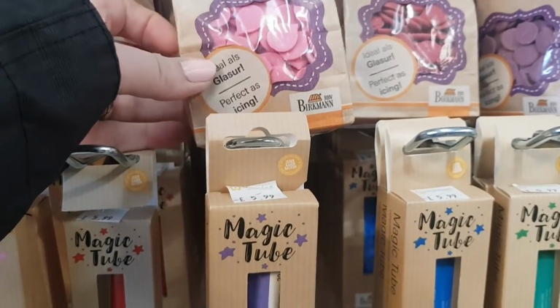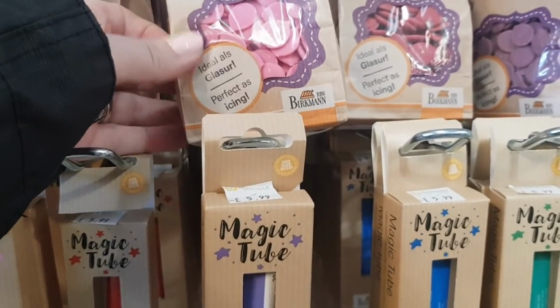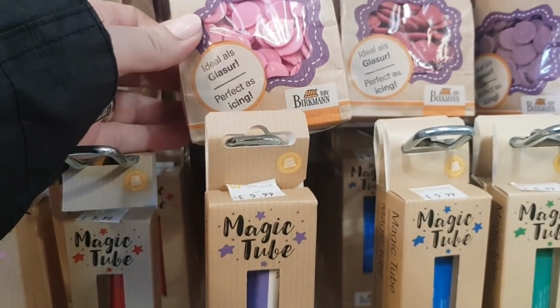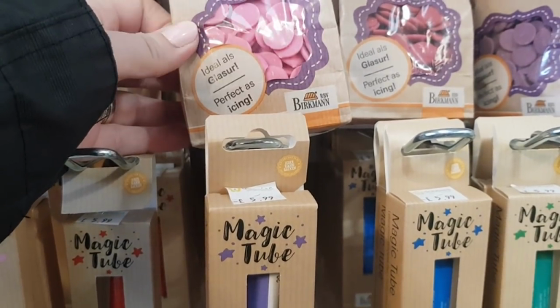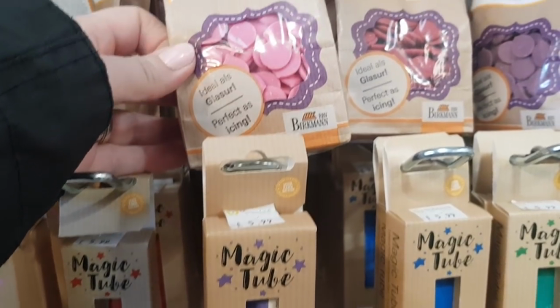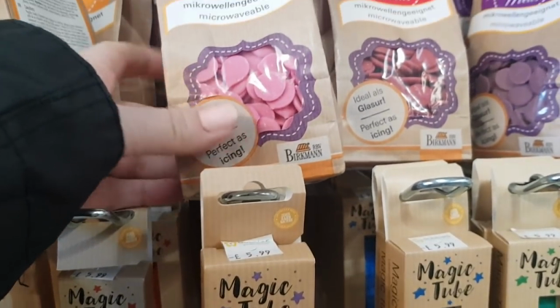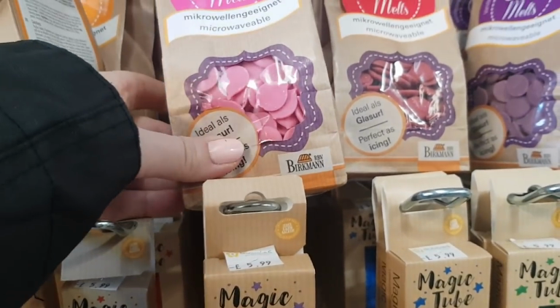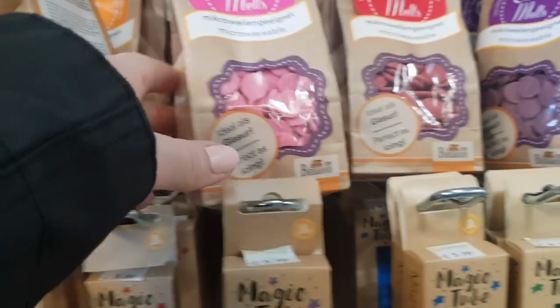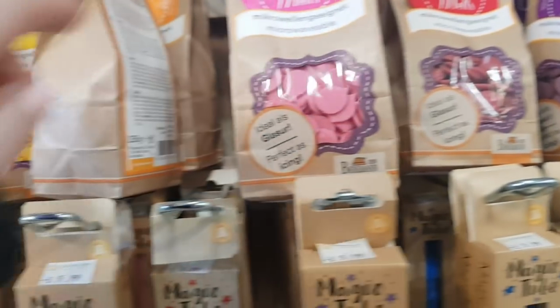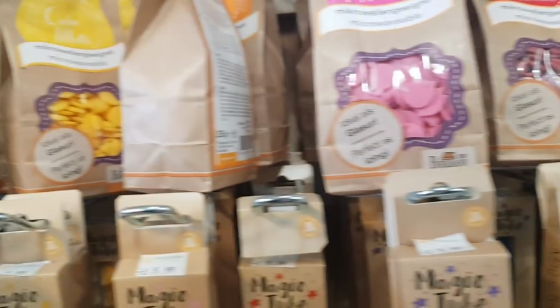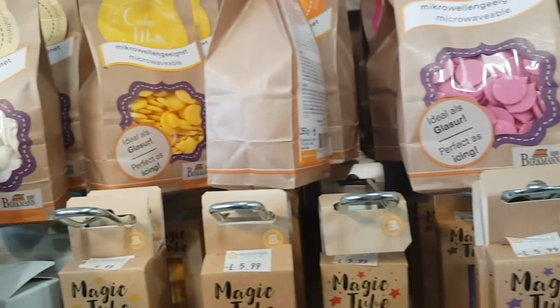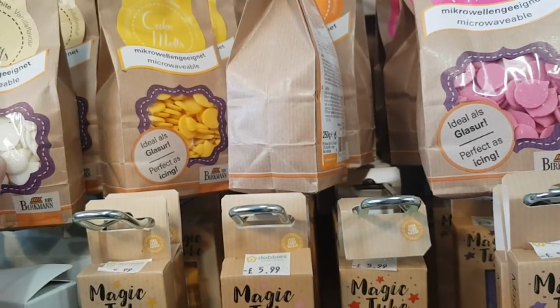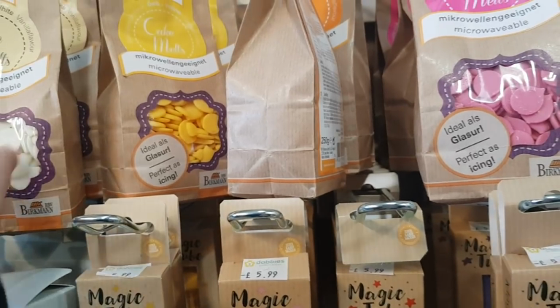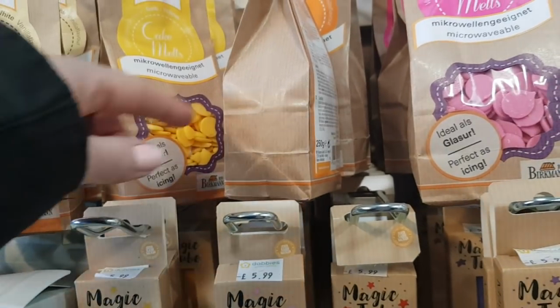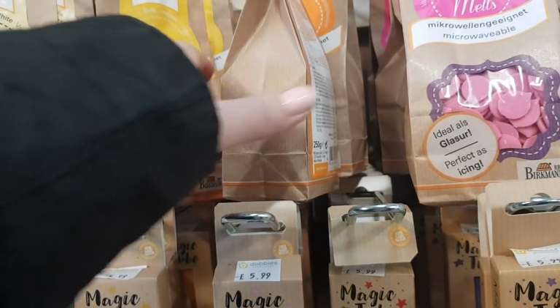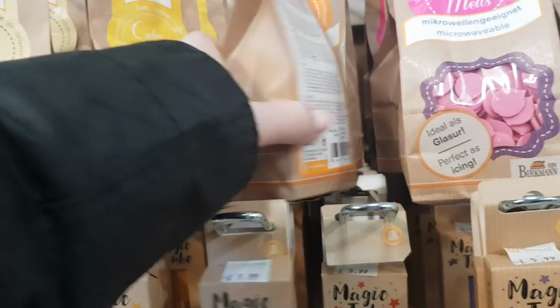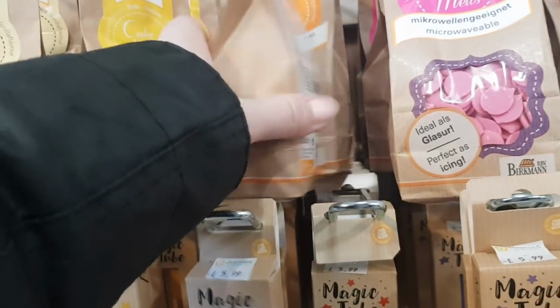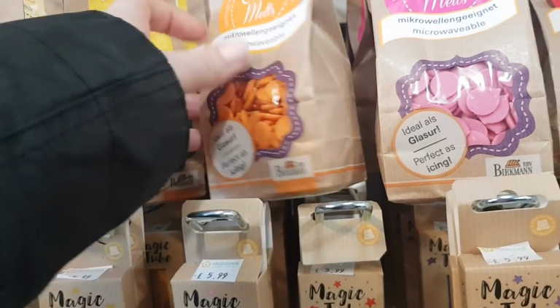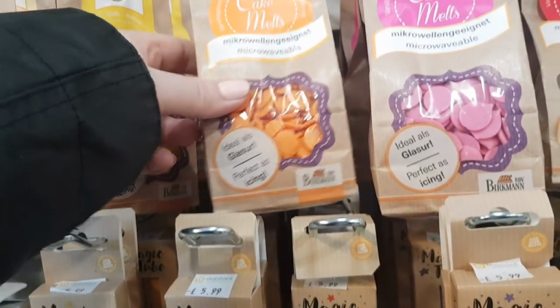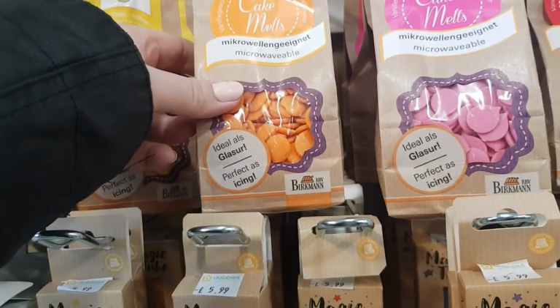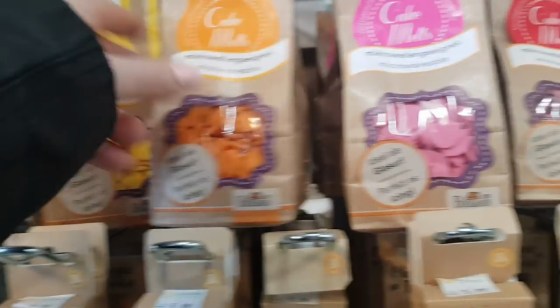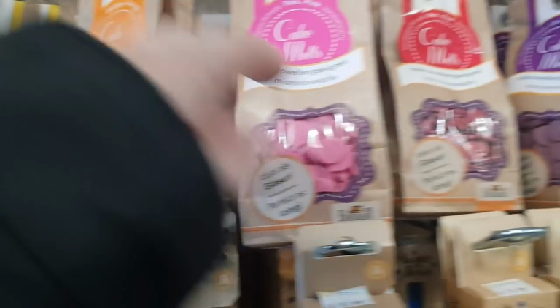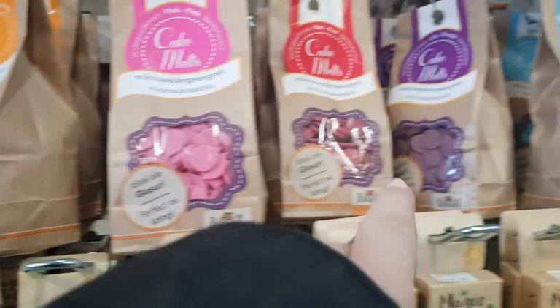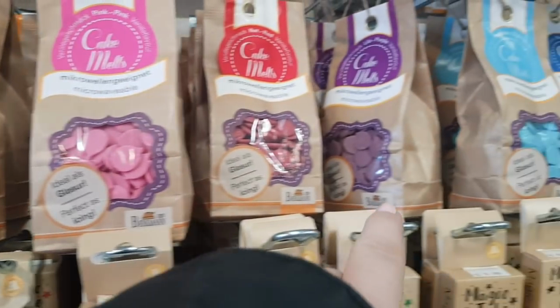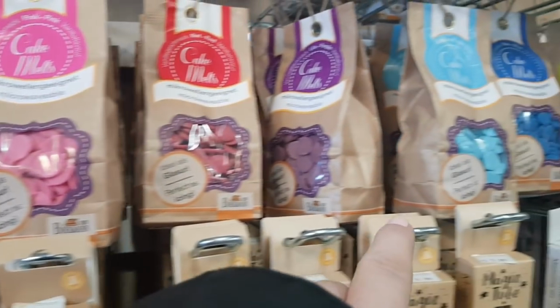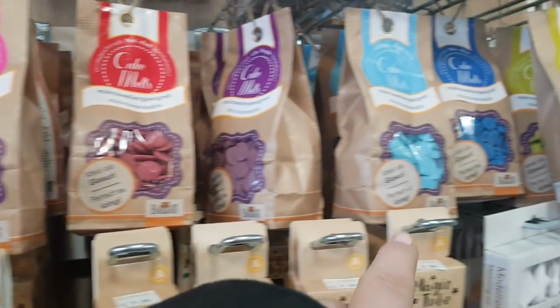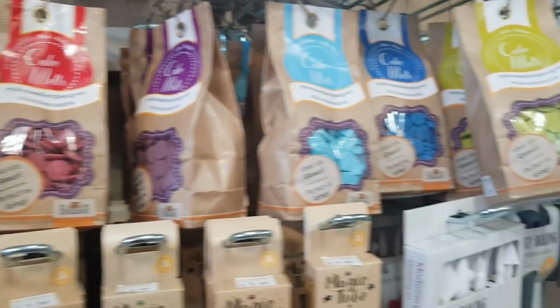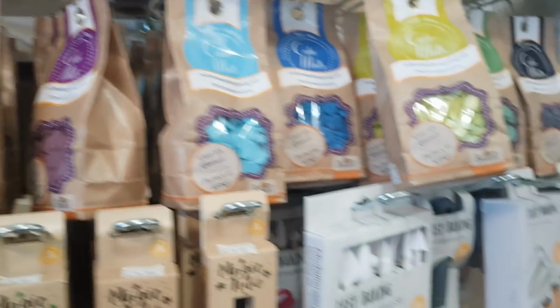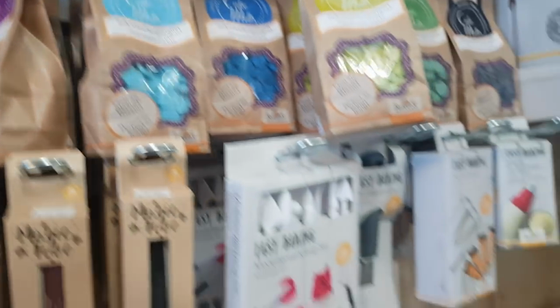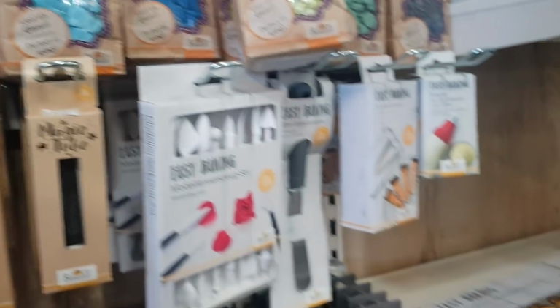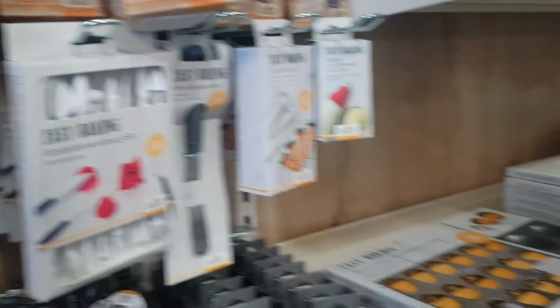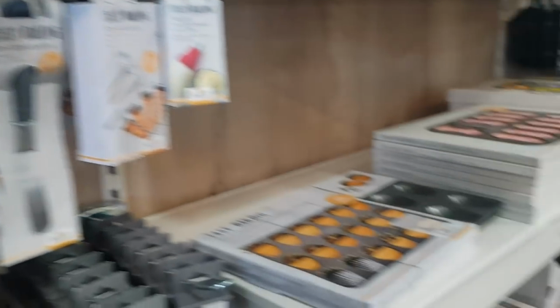These are microwavable, perfect as icing. They're called cake melts. There's all sorts of different colours along there that you can look at.